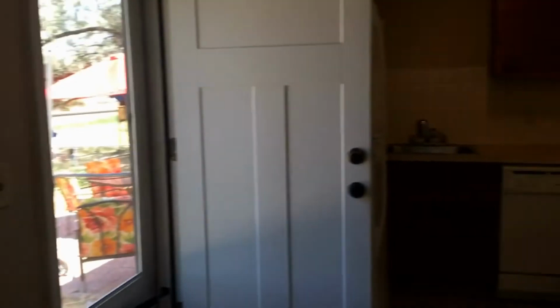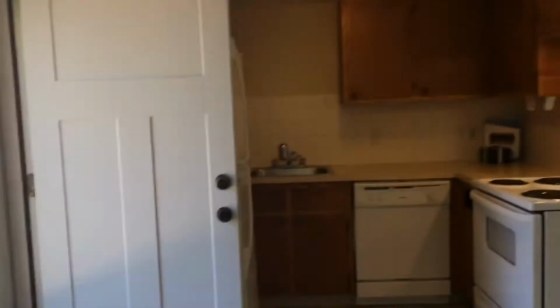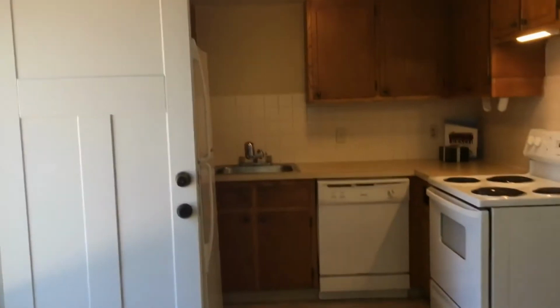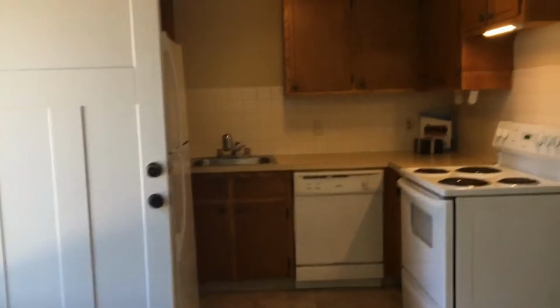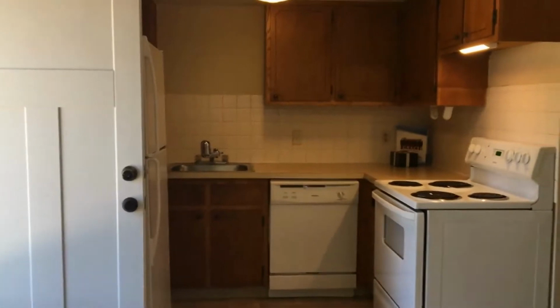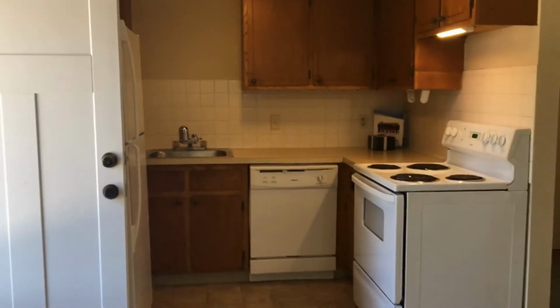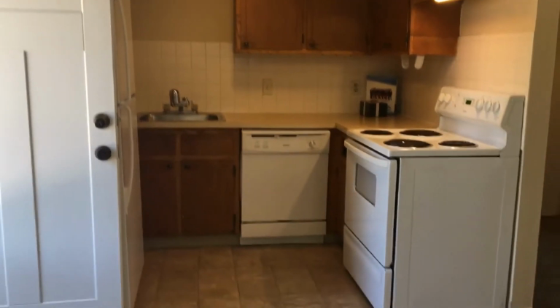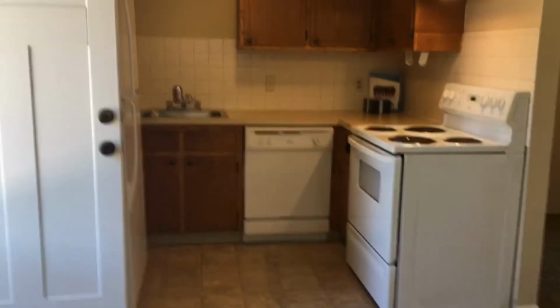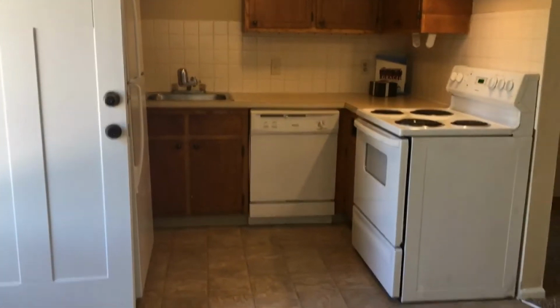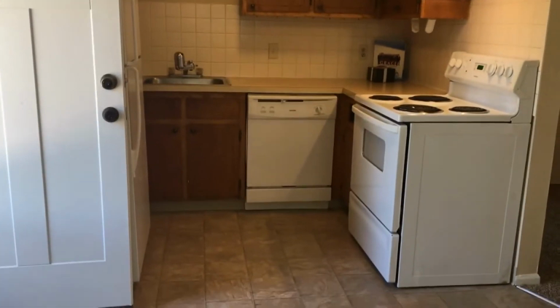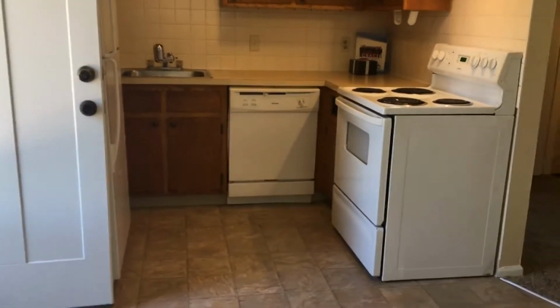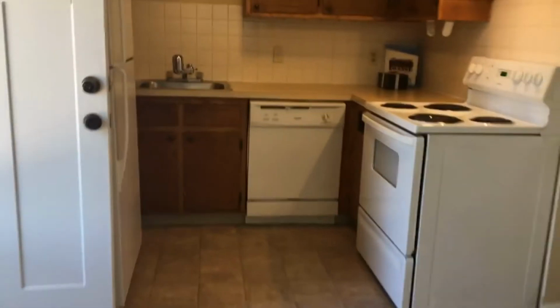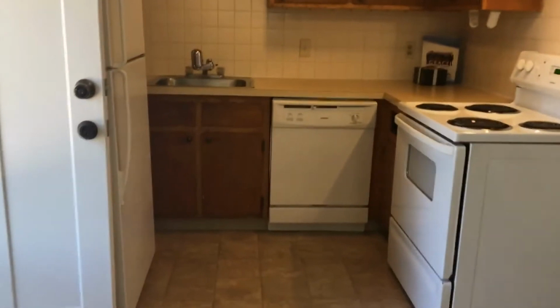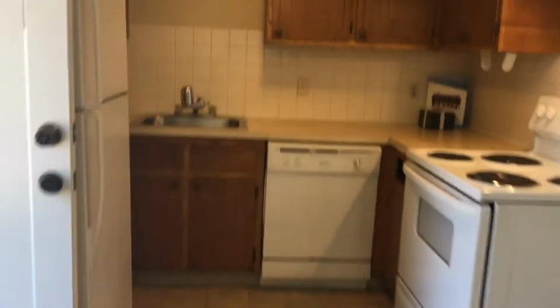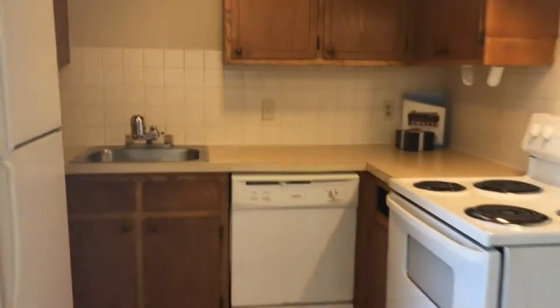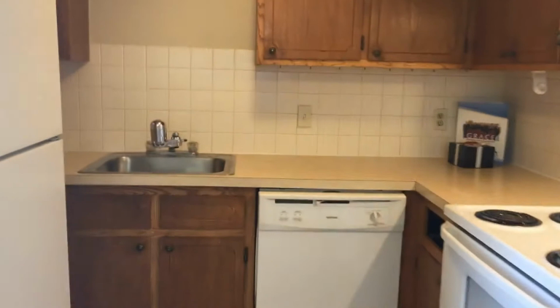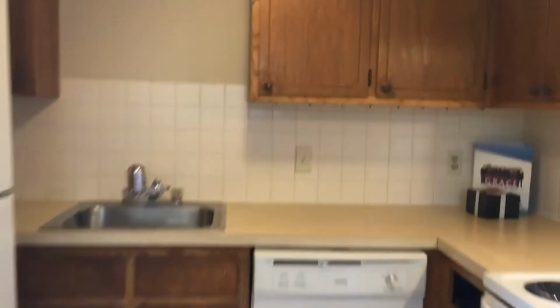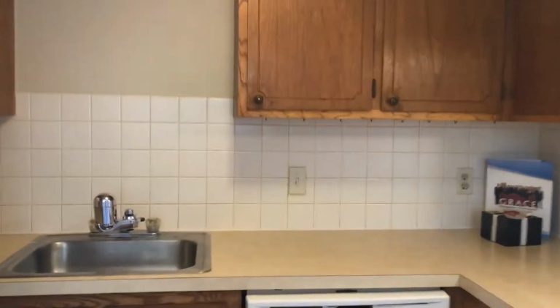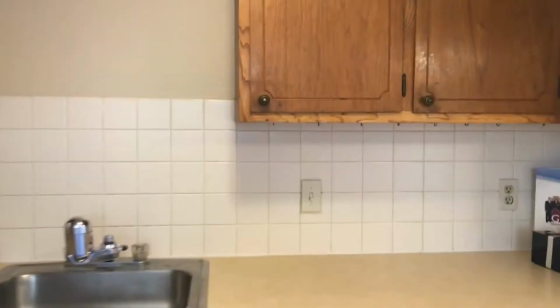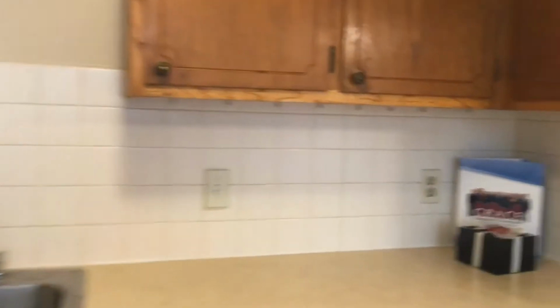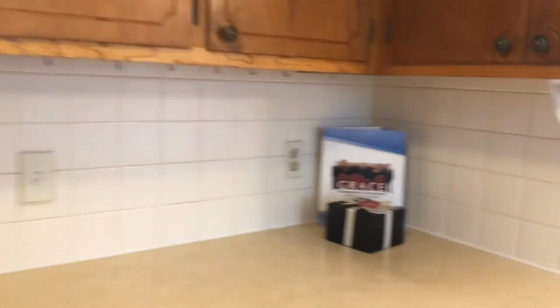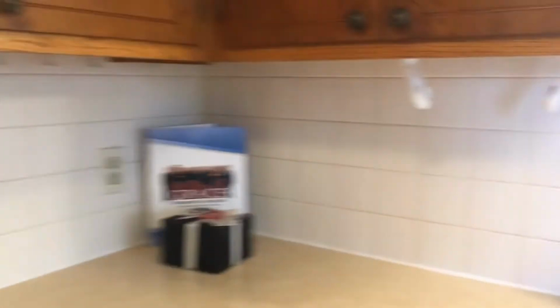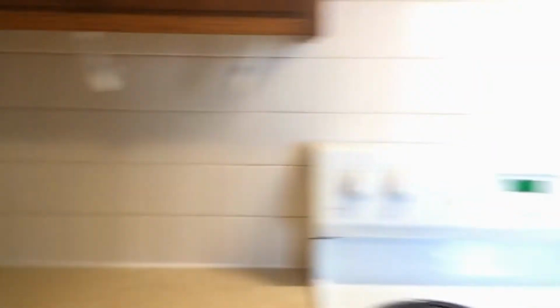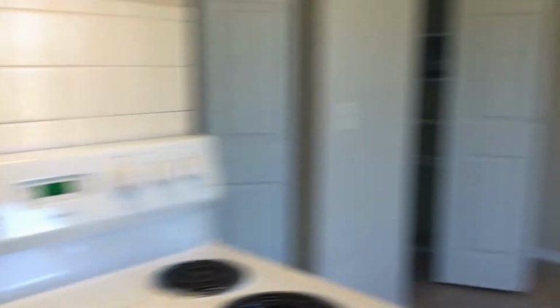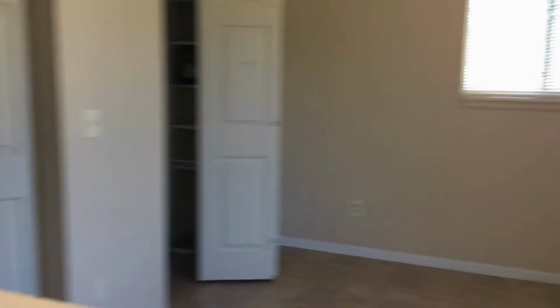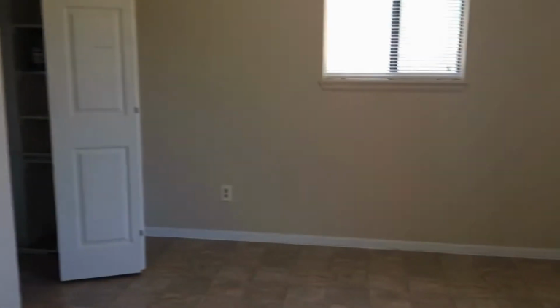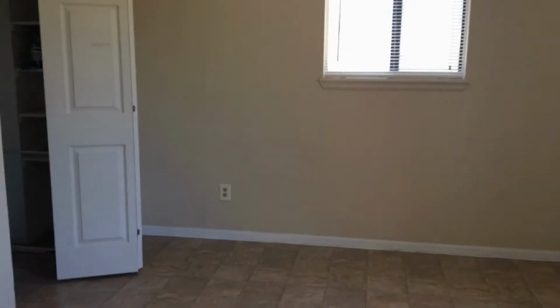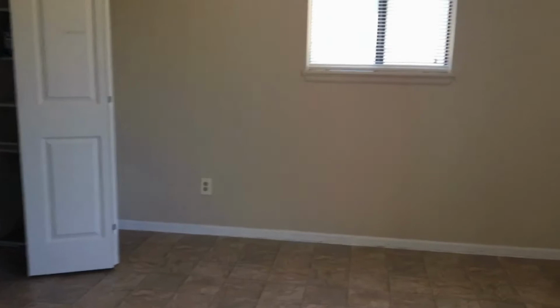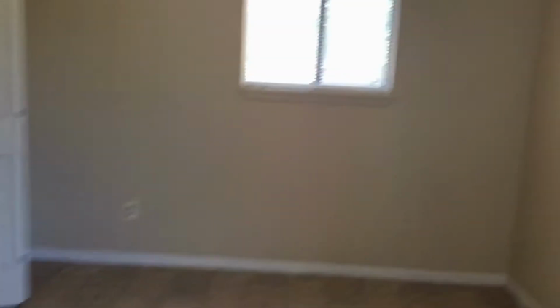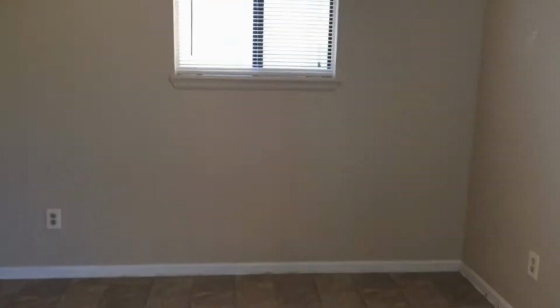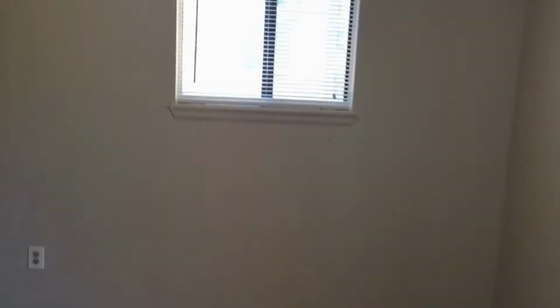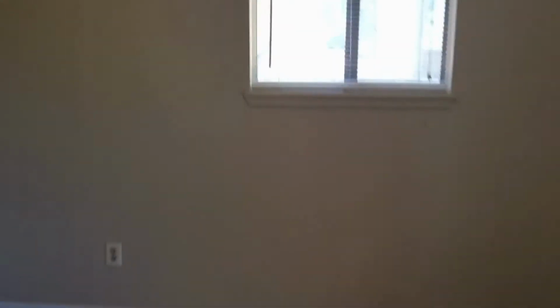This property does have a newer fridge and stove, and then you have a pantry closet right here.